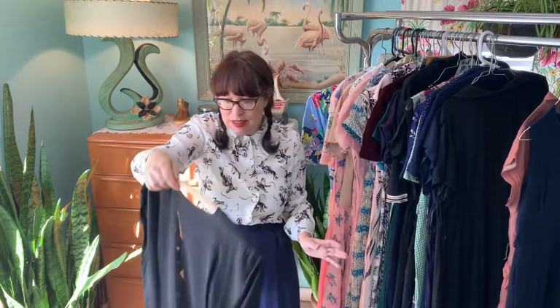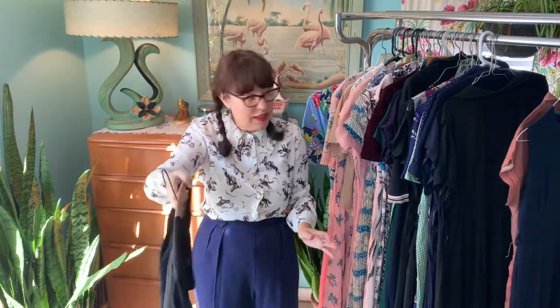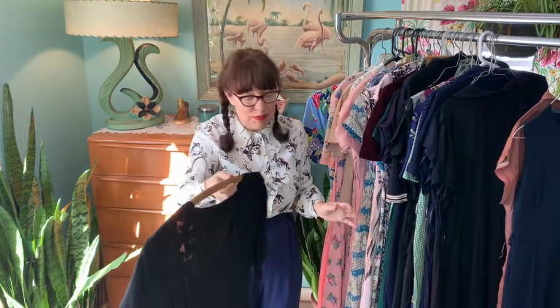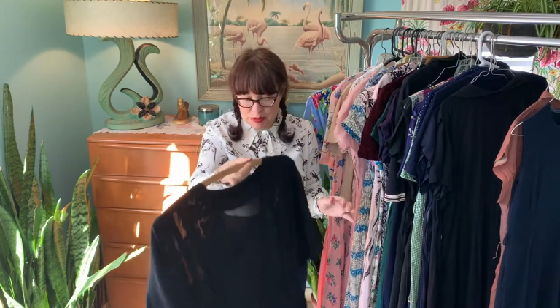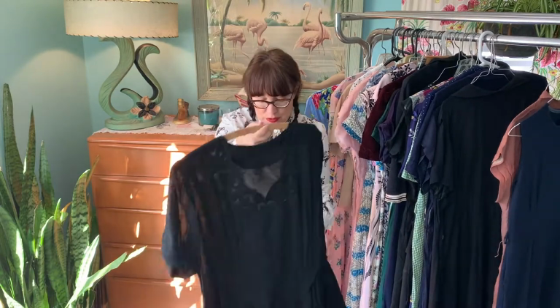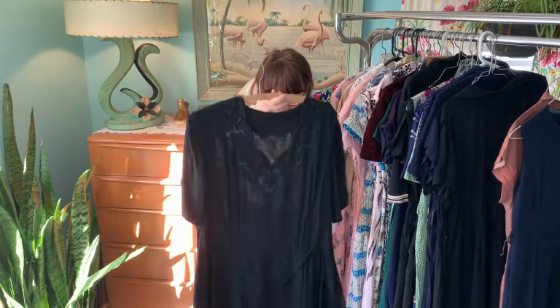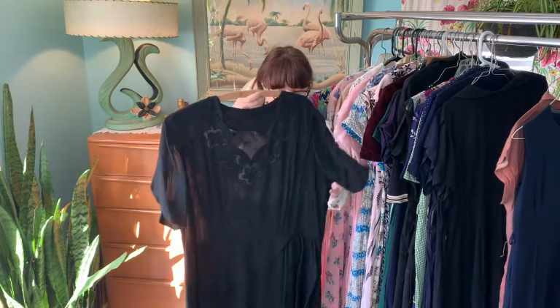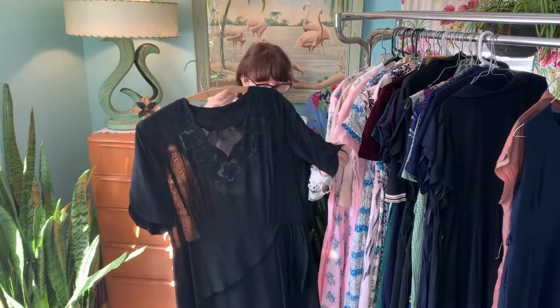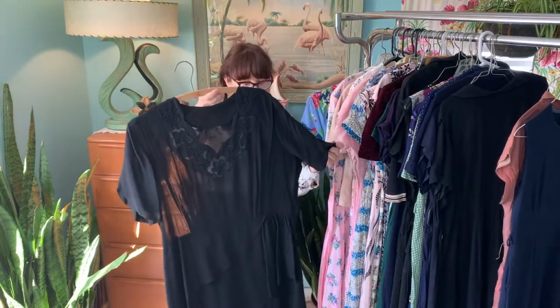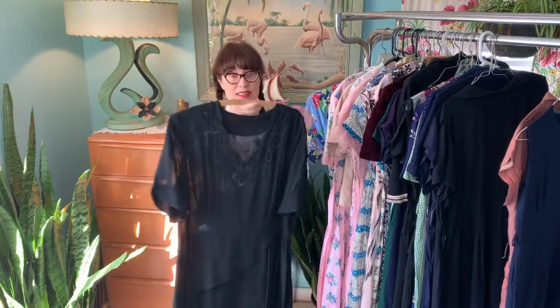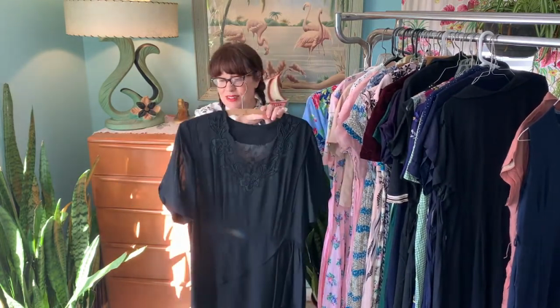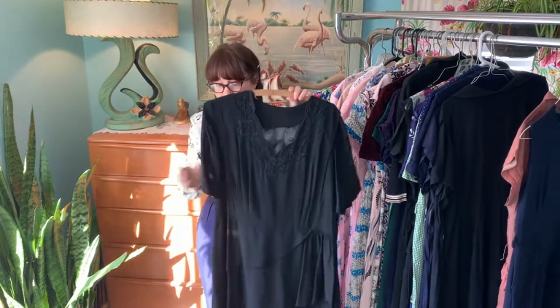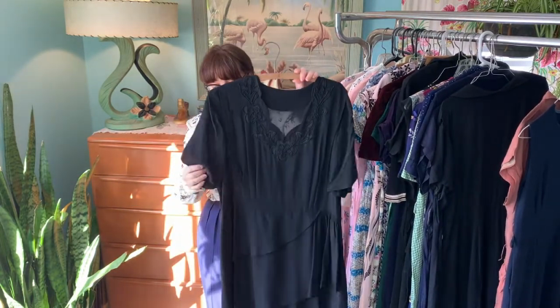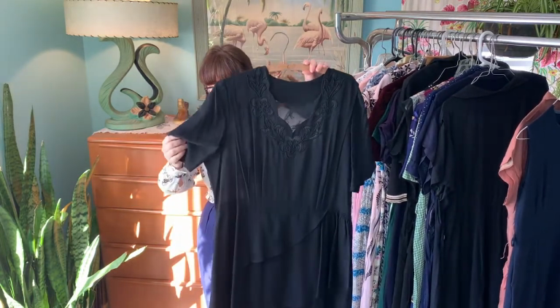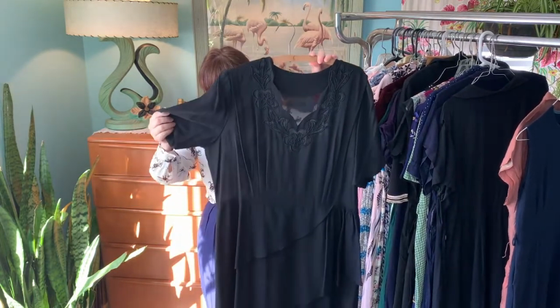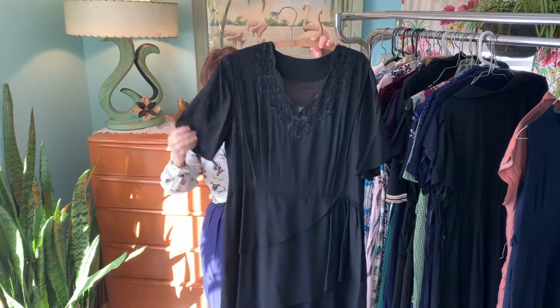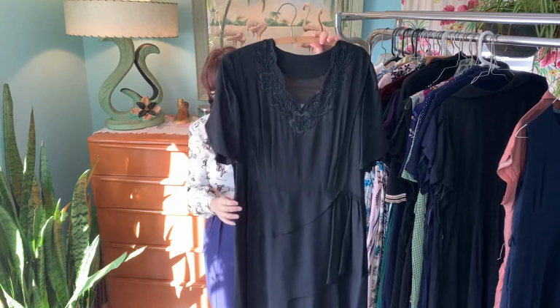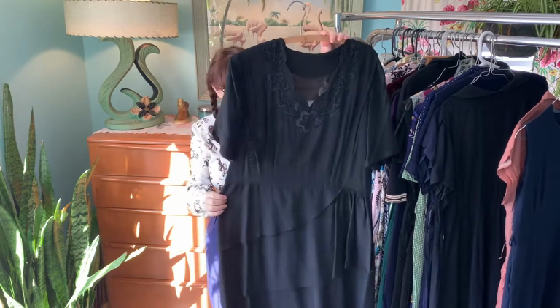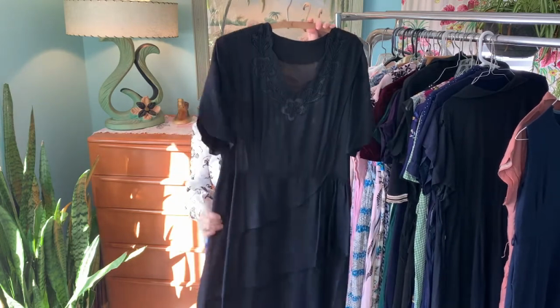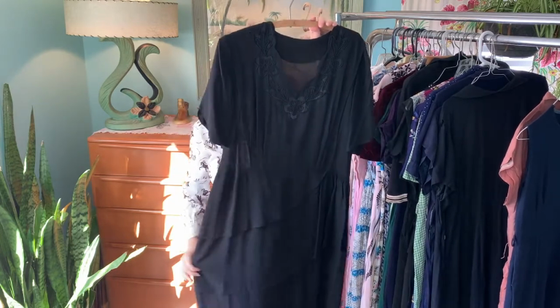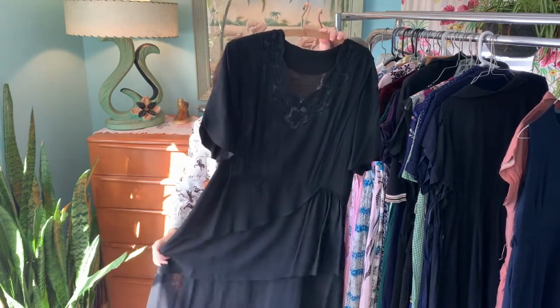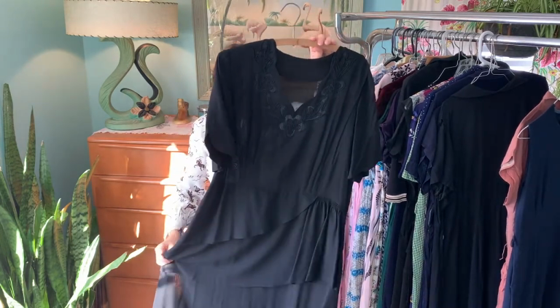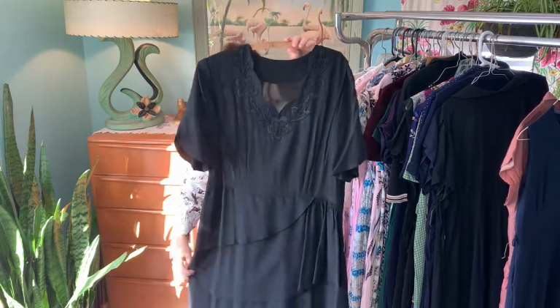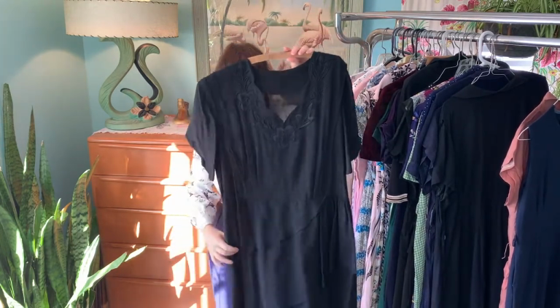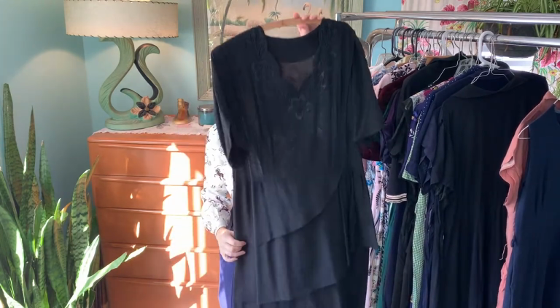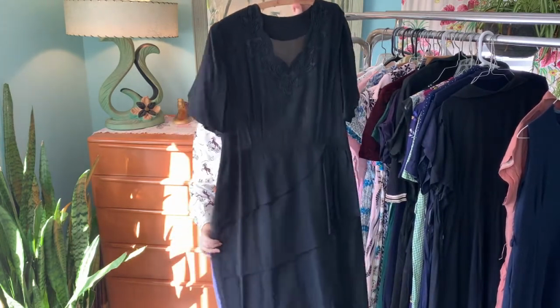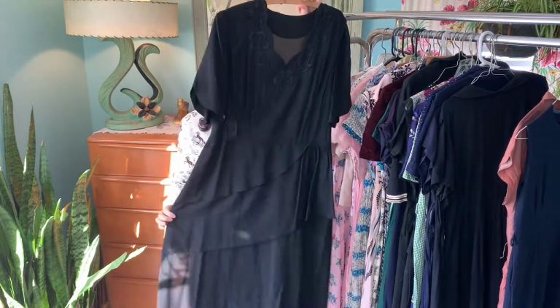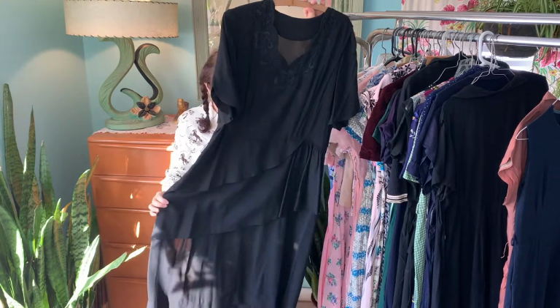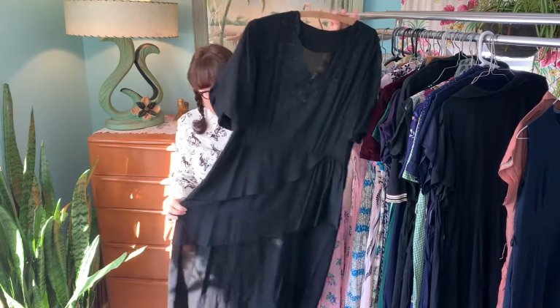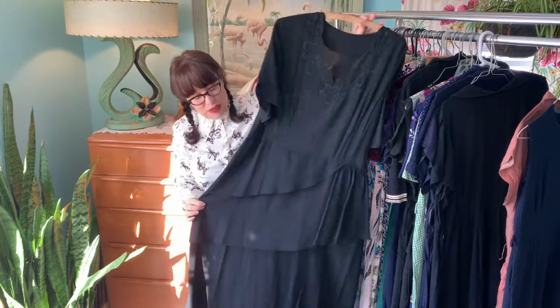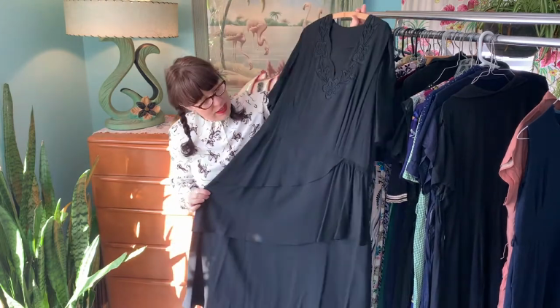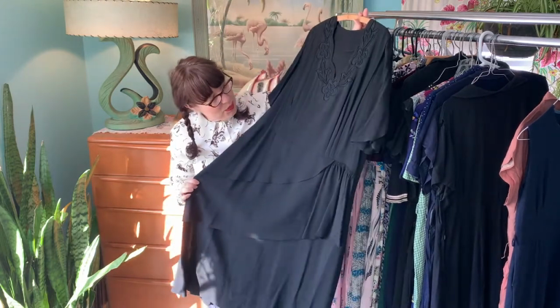This must have been one of her best dresses — it doesn't look like there are any flaws and it really hasn't been worn very much. Grandma would probably wear this beautiful dress when she went to anything special.